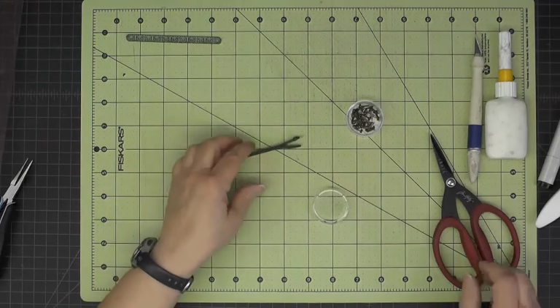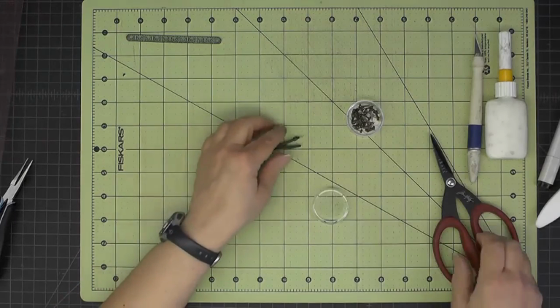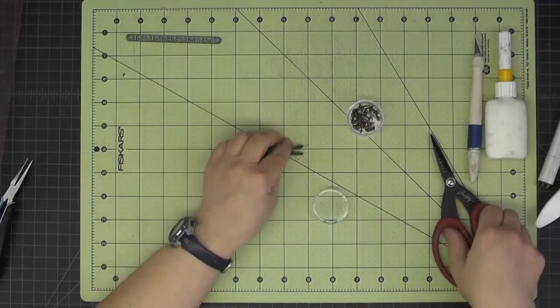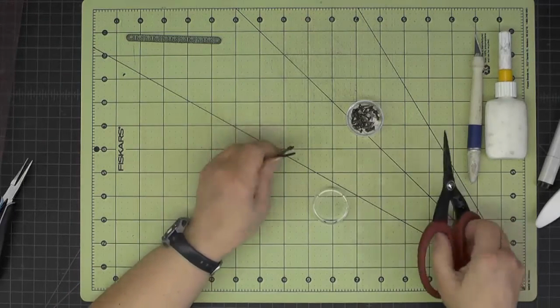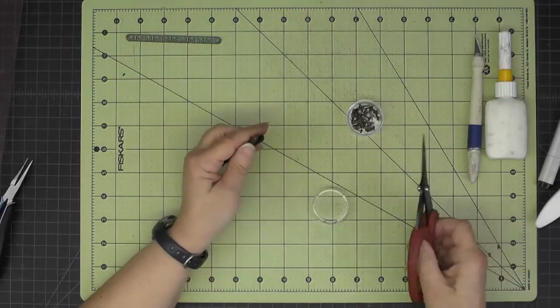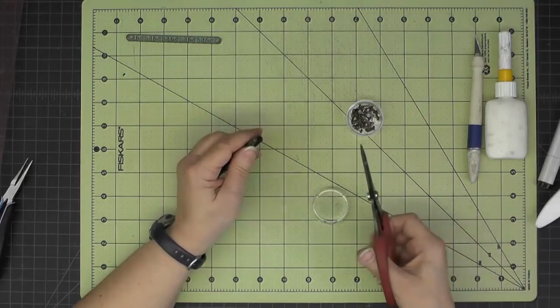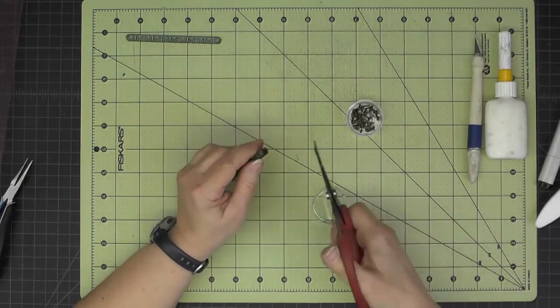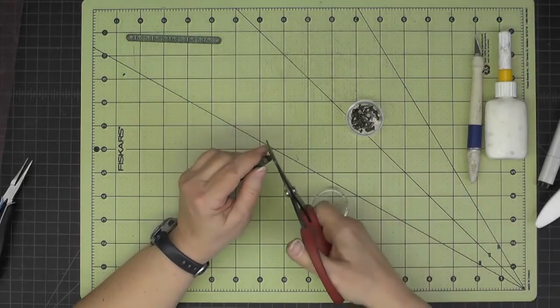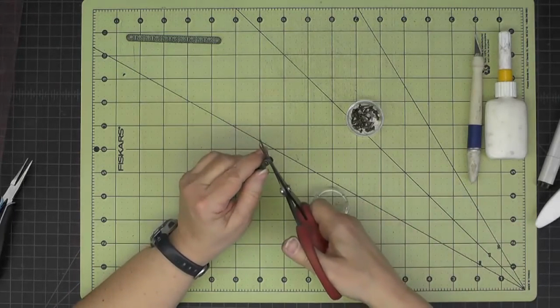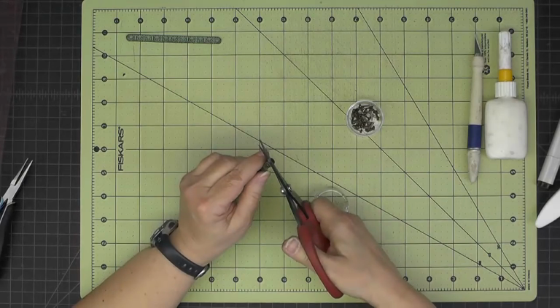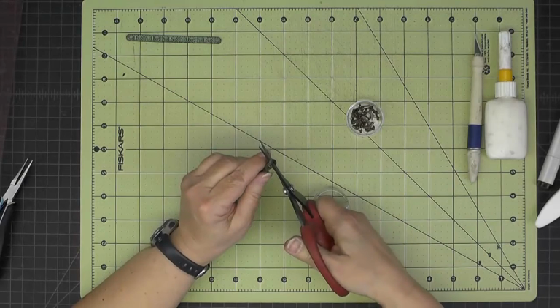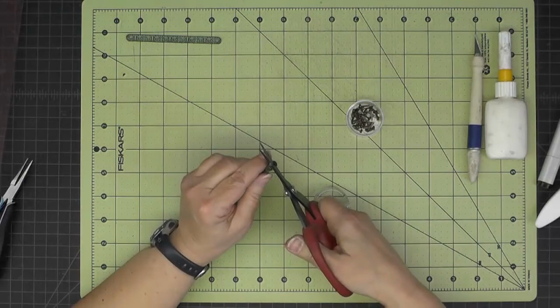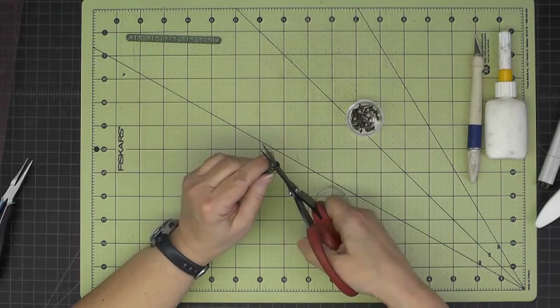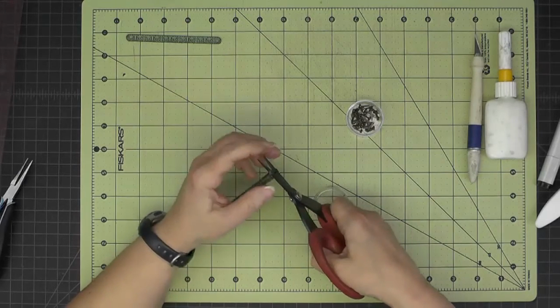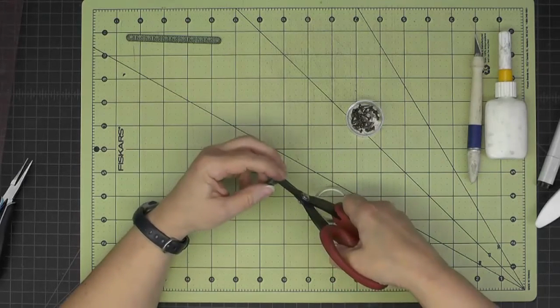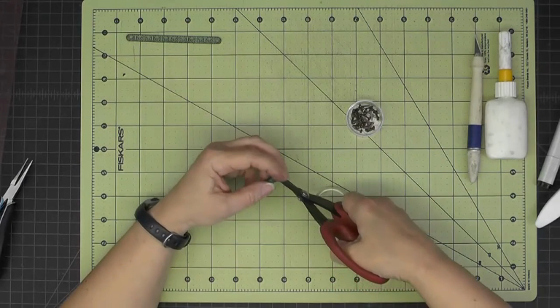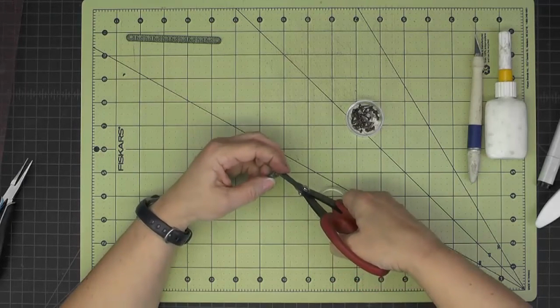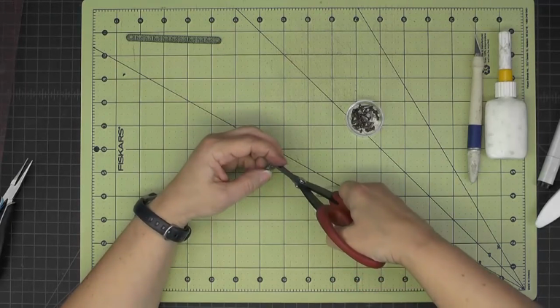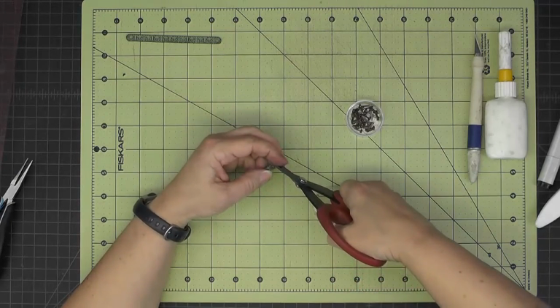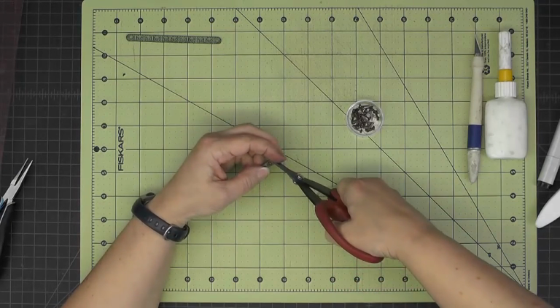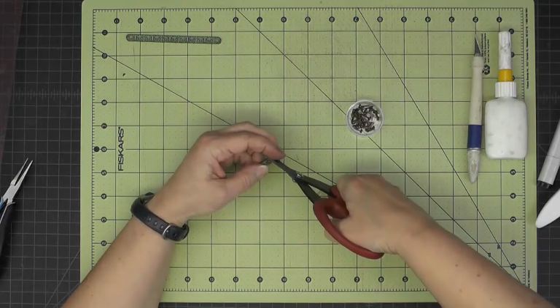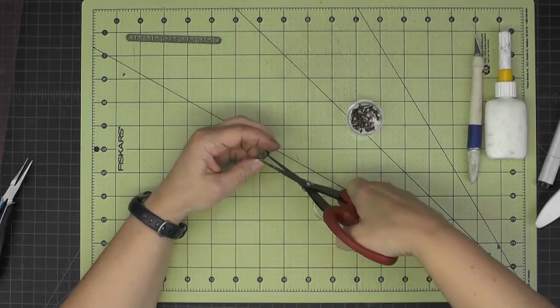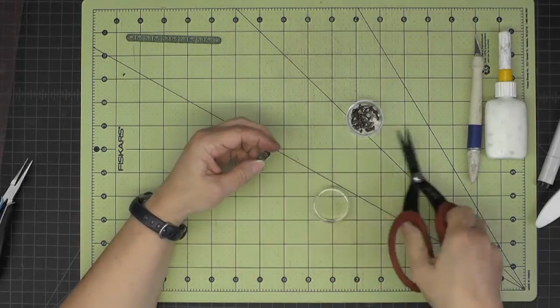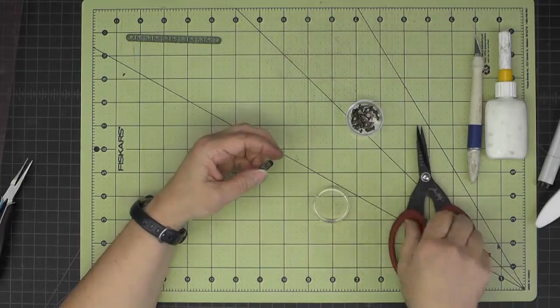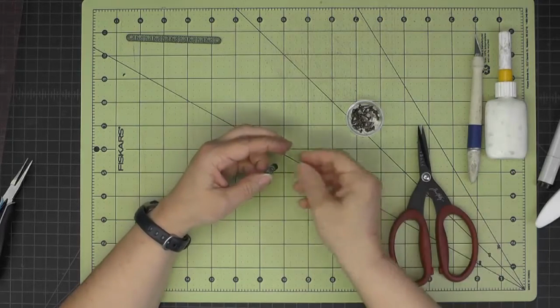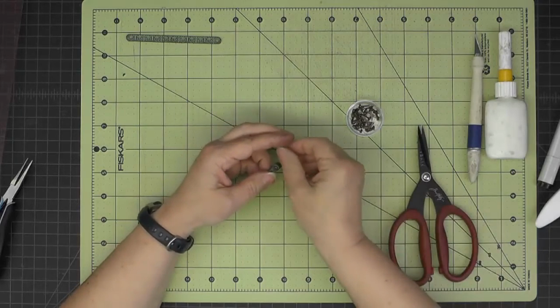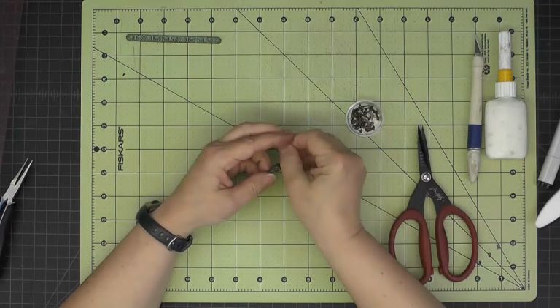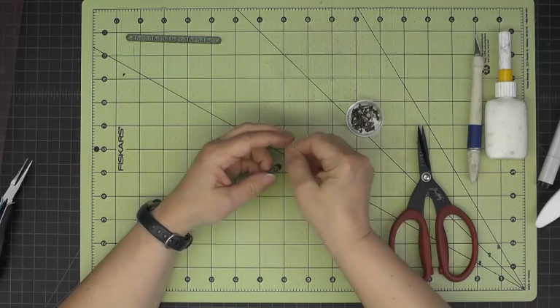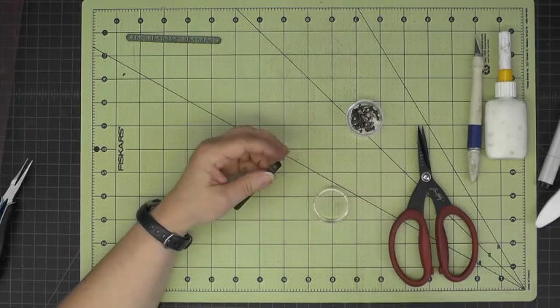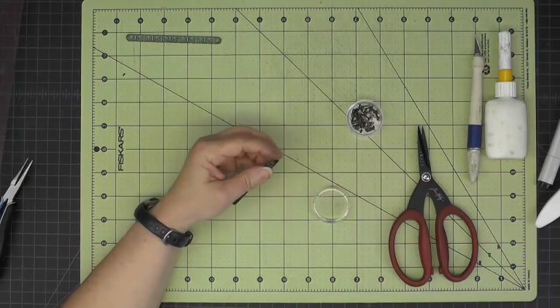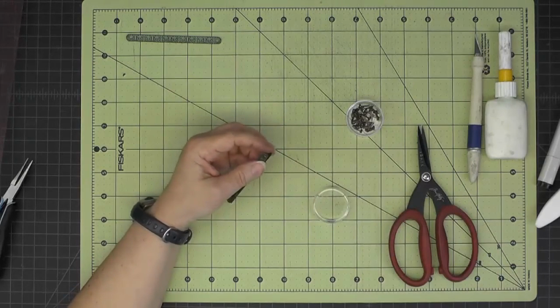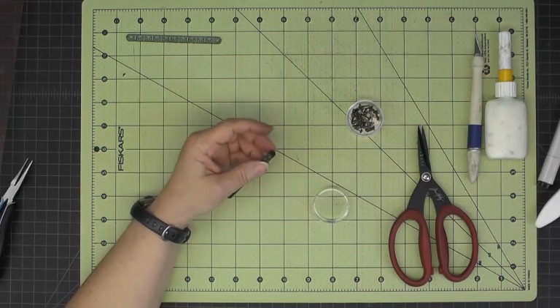I'll use my Tim Holtz scissors to carefully cut off the end of that brad leg that's hanging over. Keep a hold of that sharp end and get it in the trash right away.